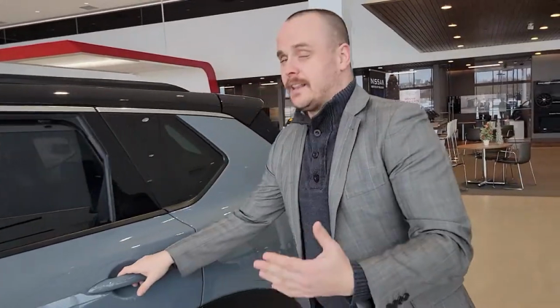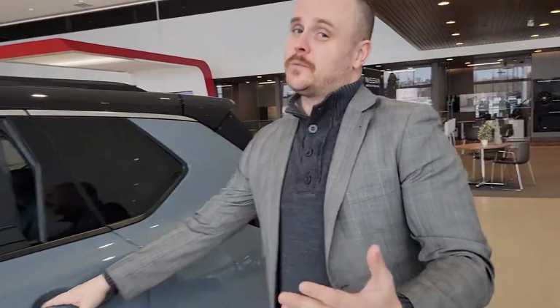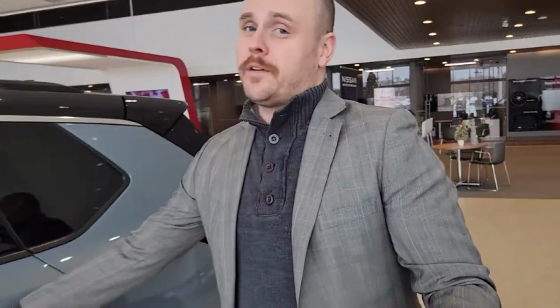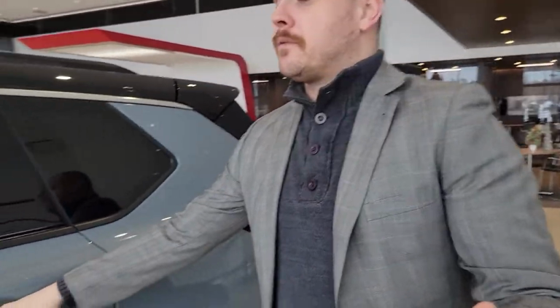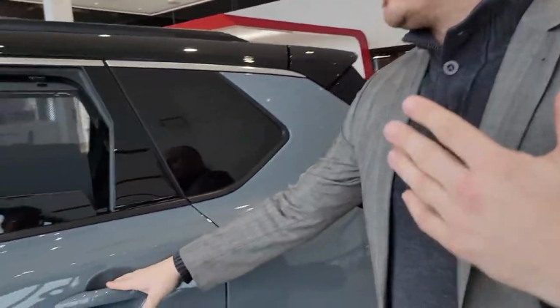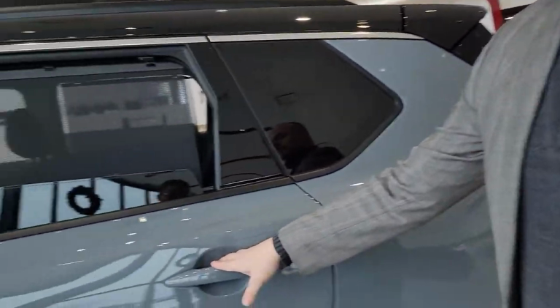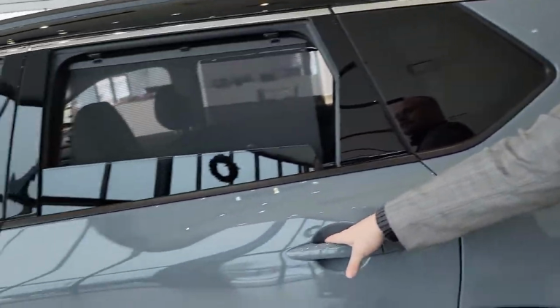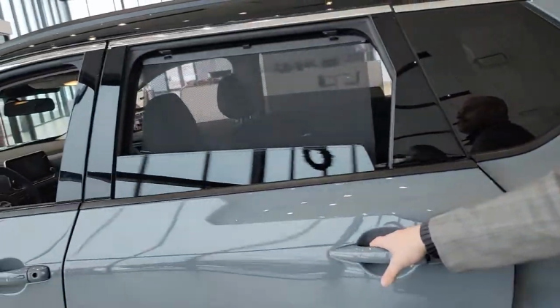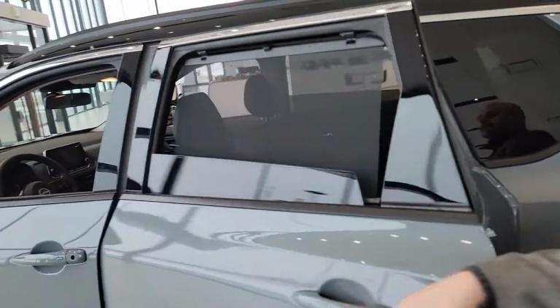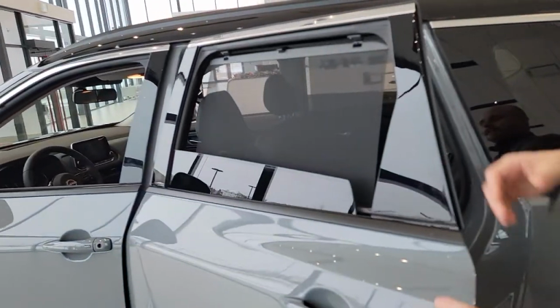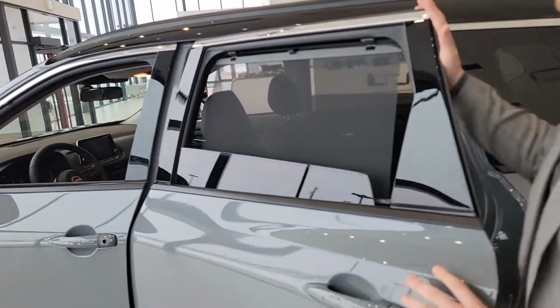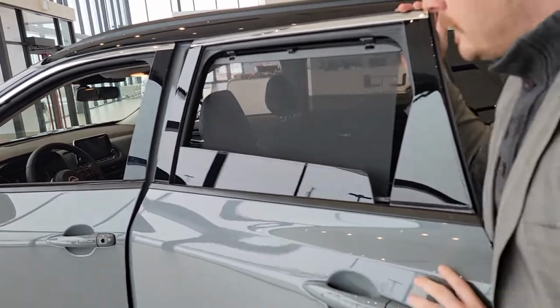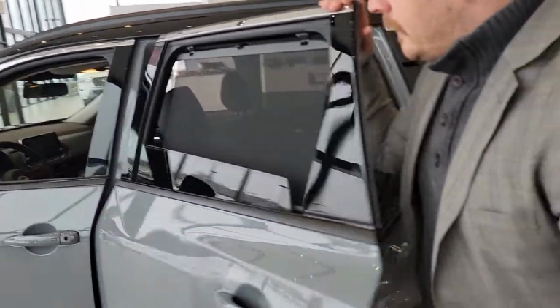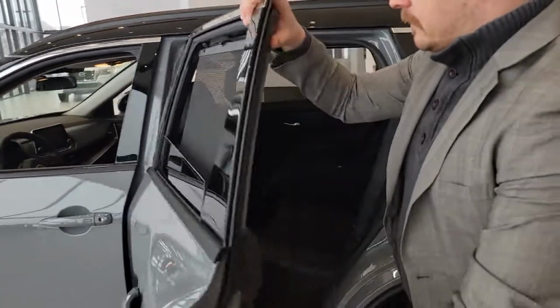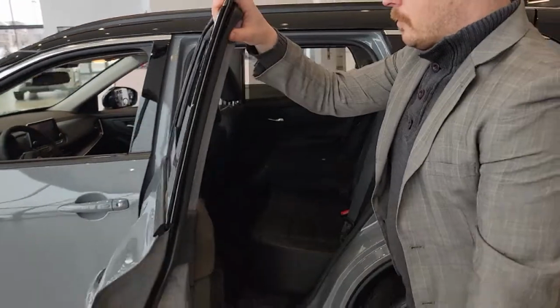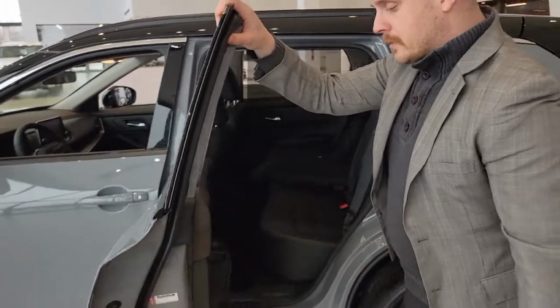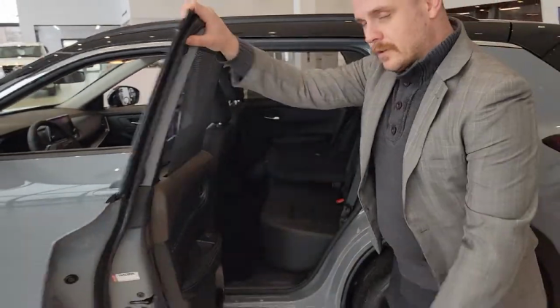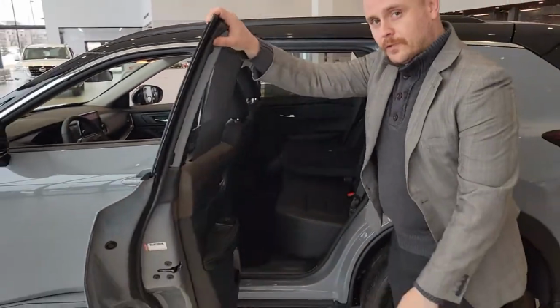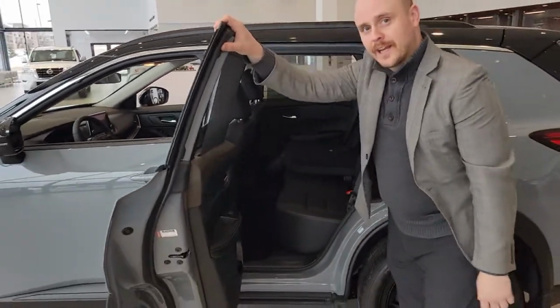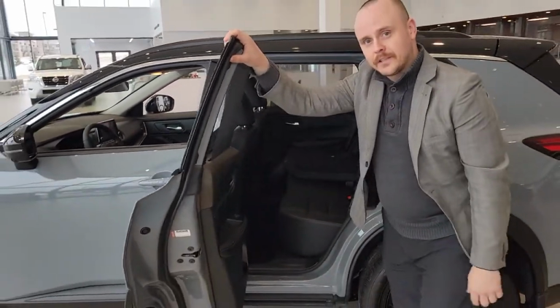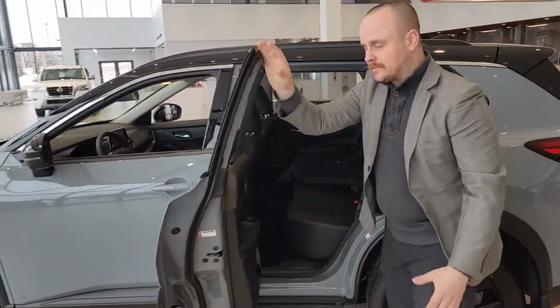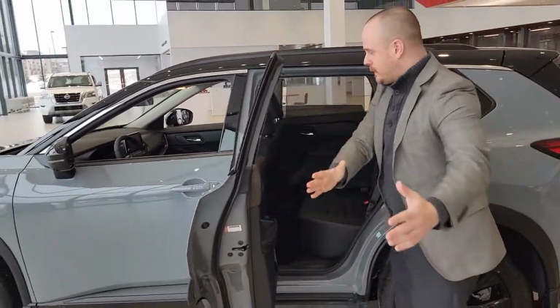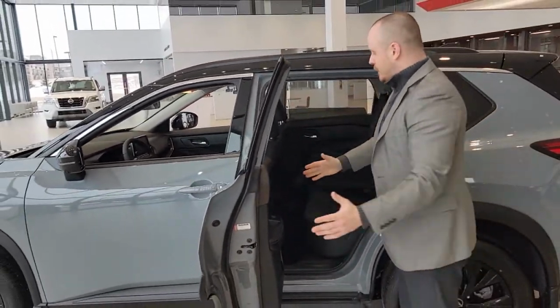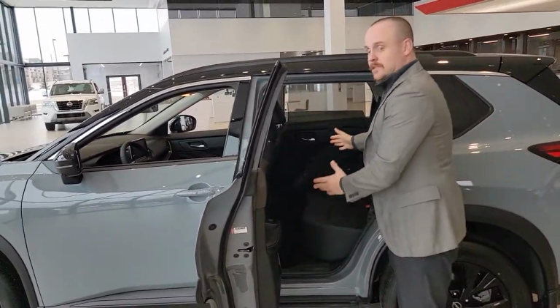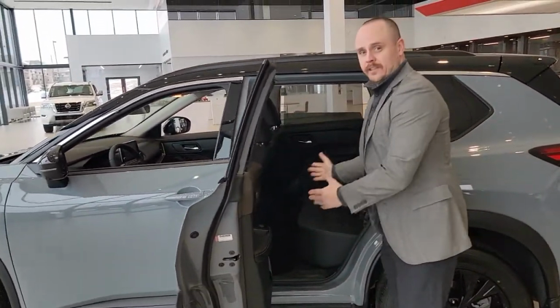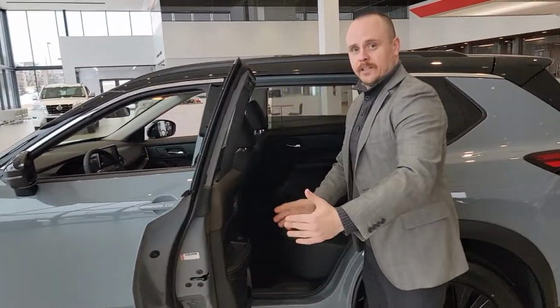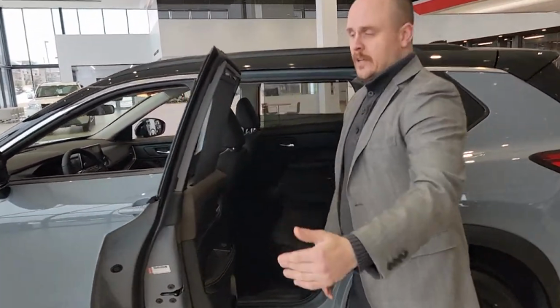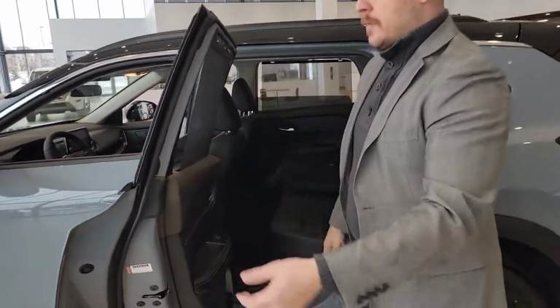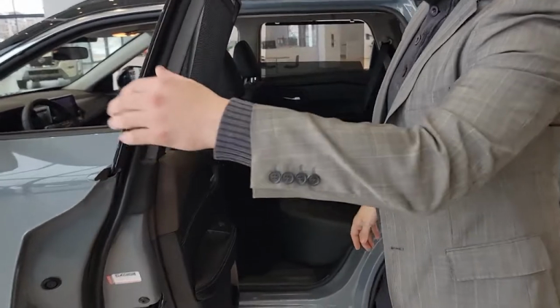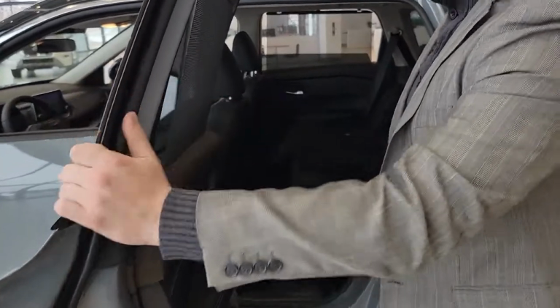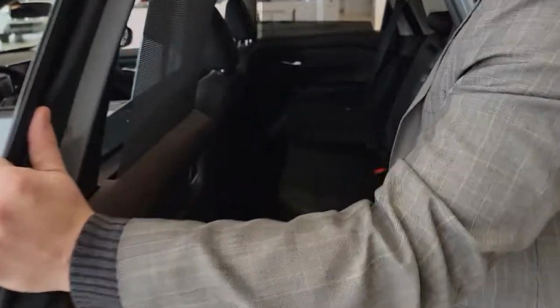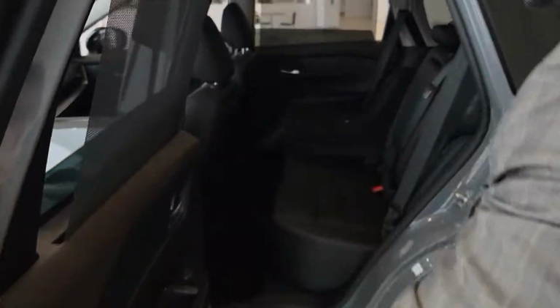This is one of my favorite ones — a lot of parents love this. You open up the door and it goes full 90 degrees, which makes it very easy to get those car seats out.